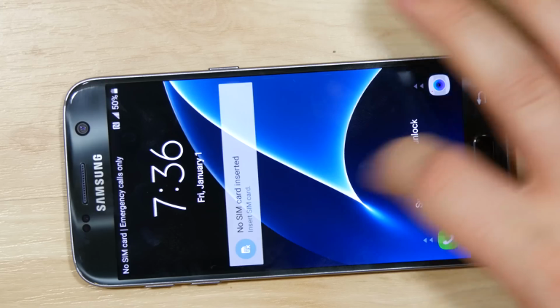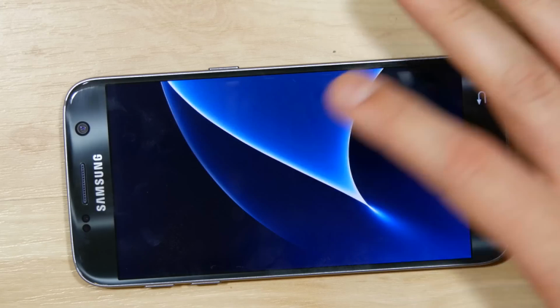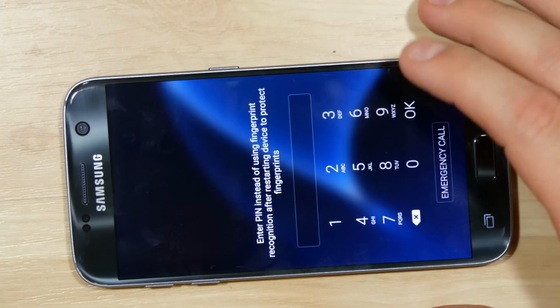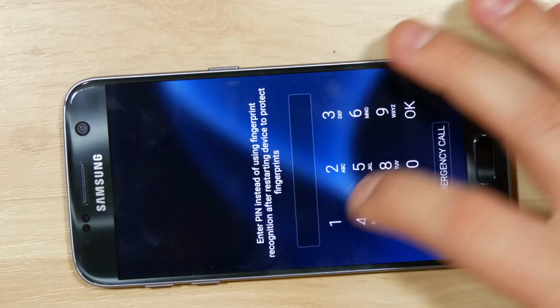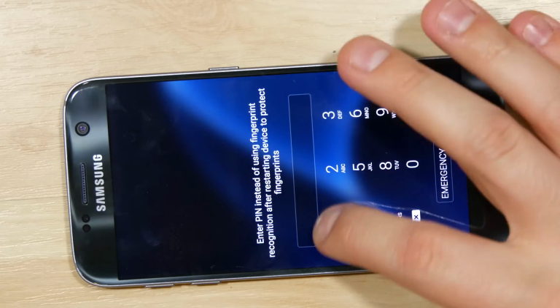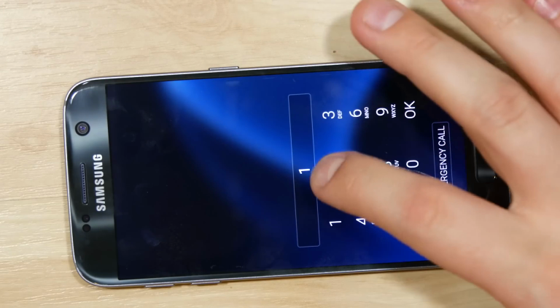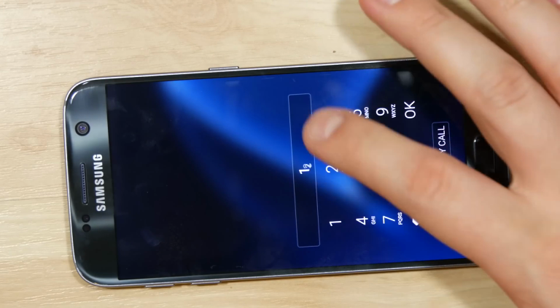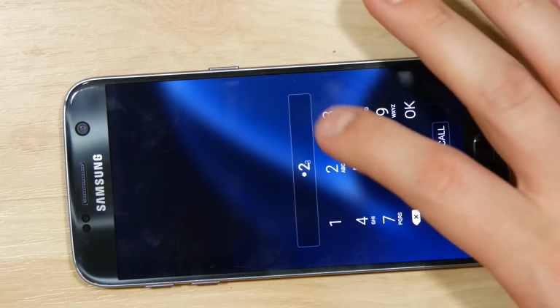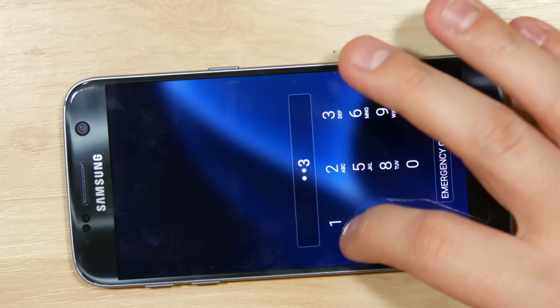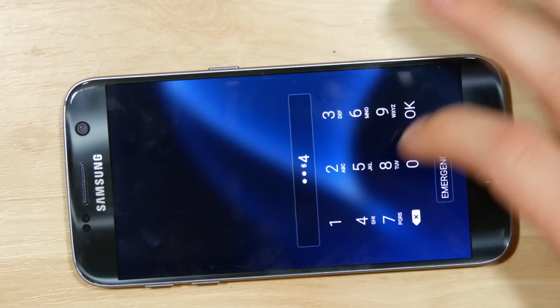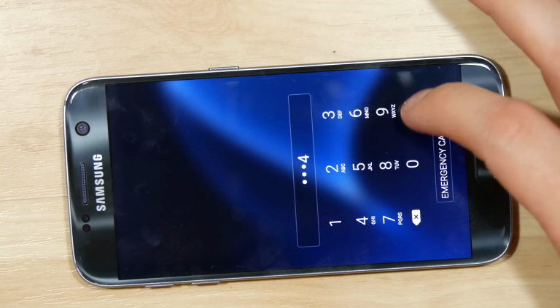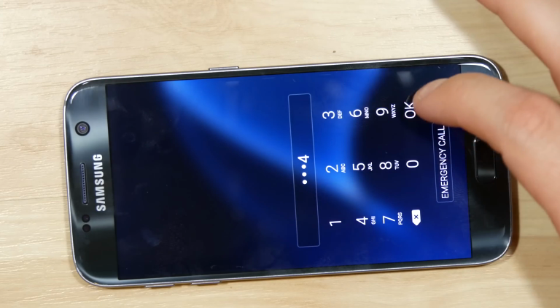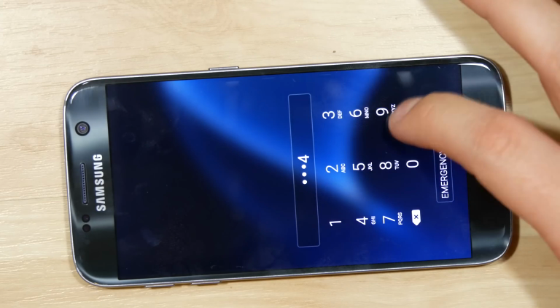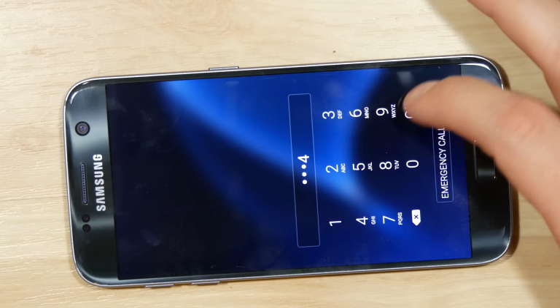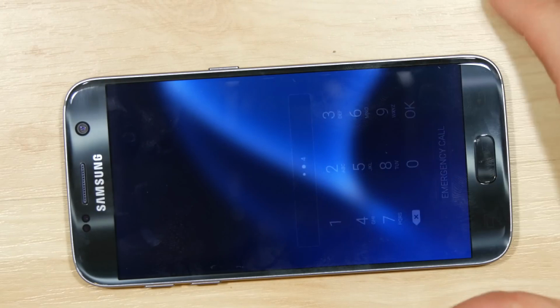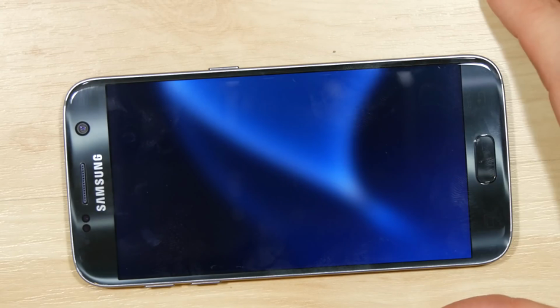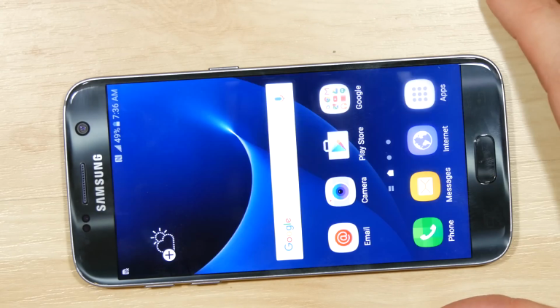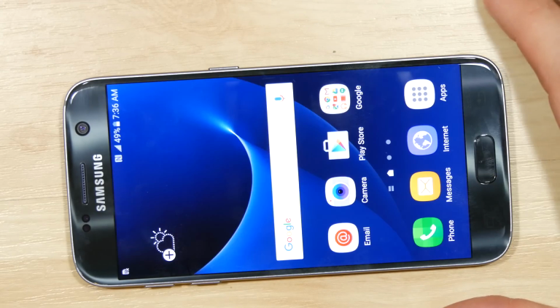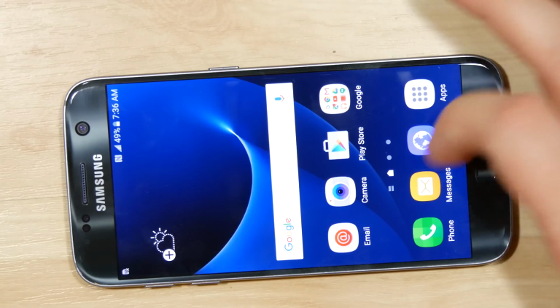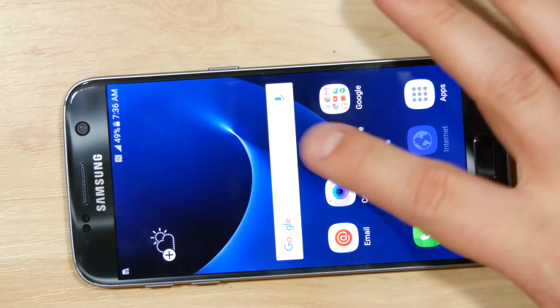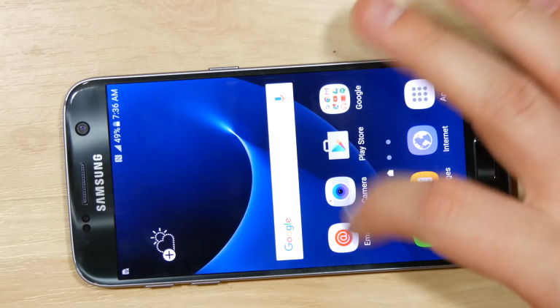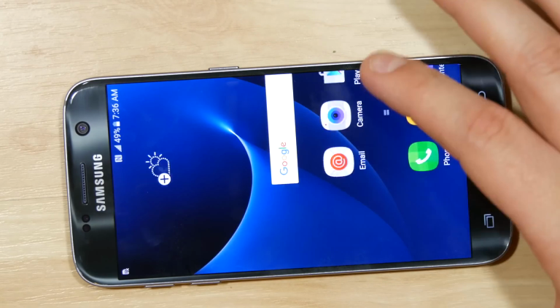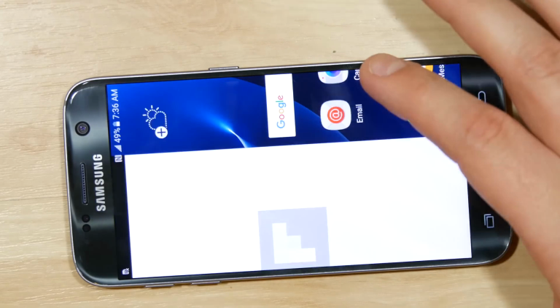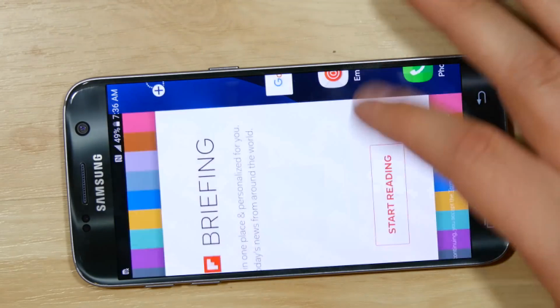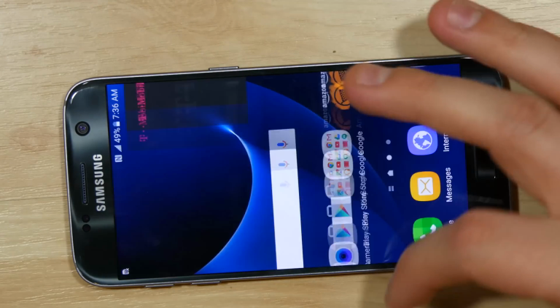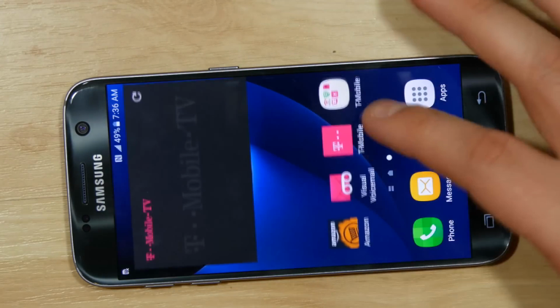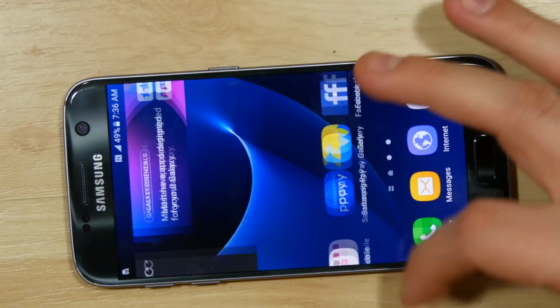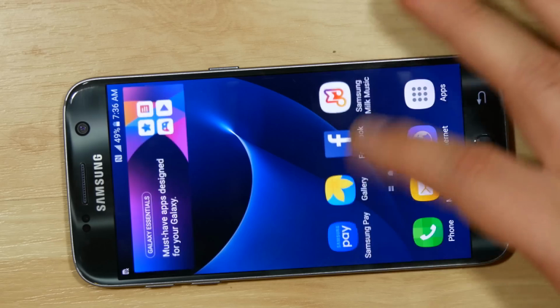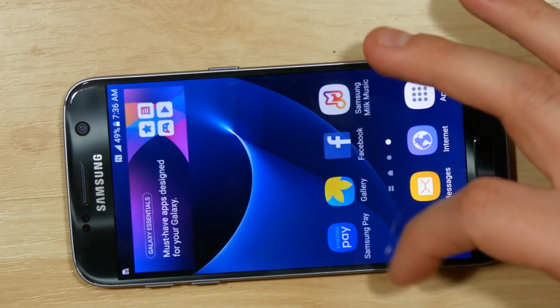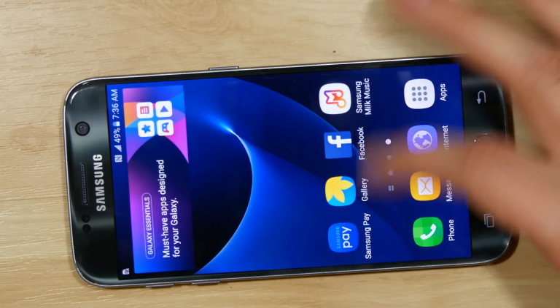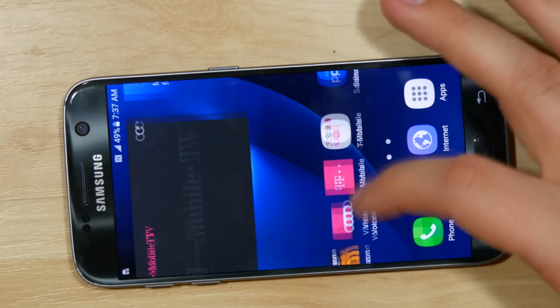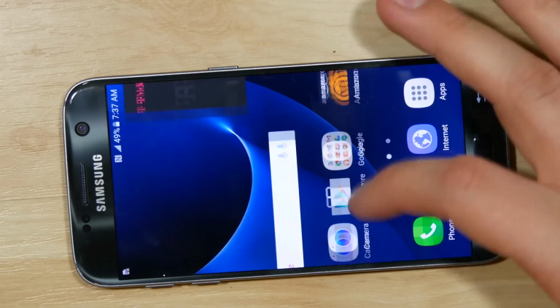Make sure you close your eyes while I punch in my code and test your phone one more time. As always, thanks for watching — catch you on the next one.